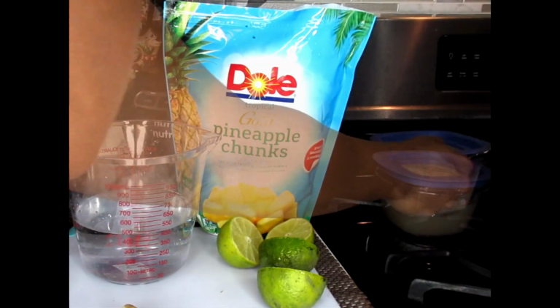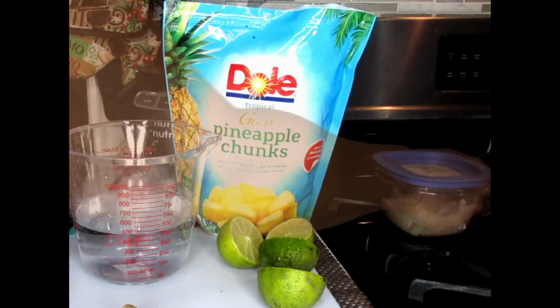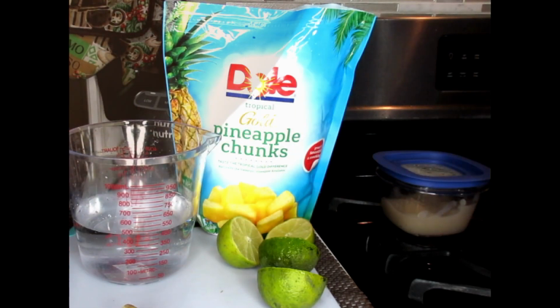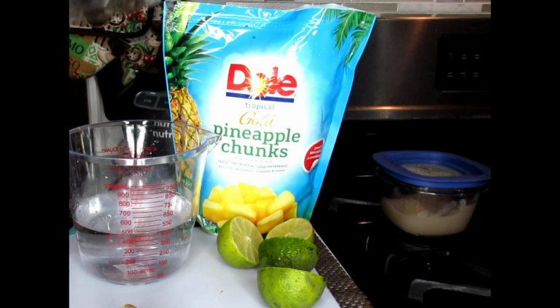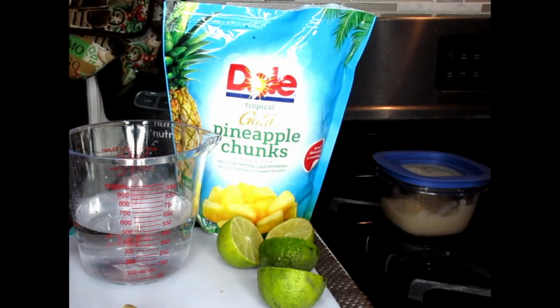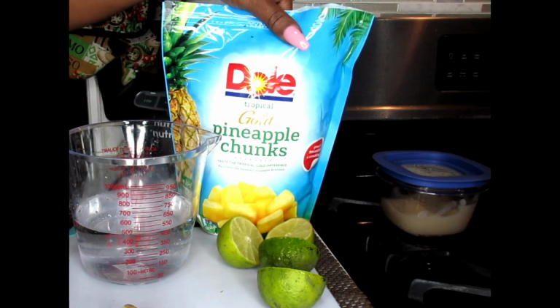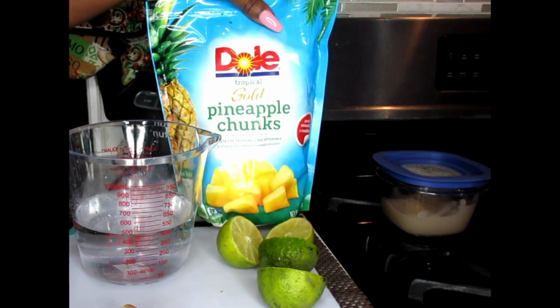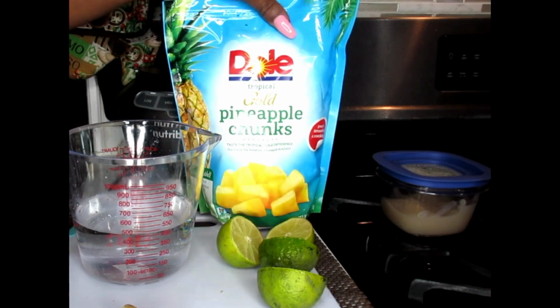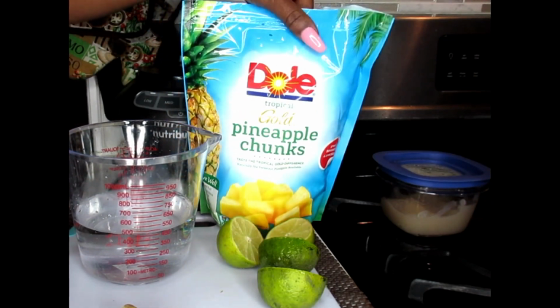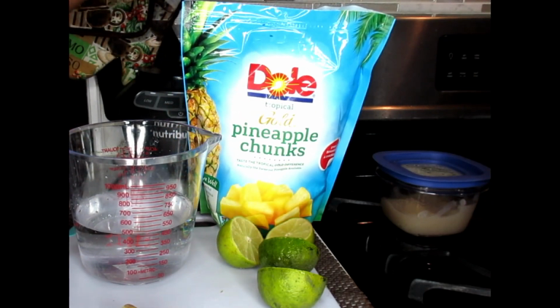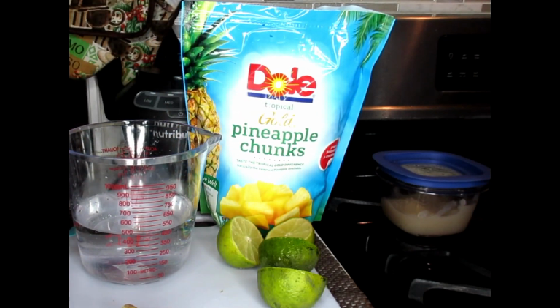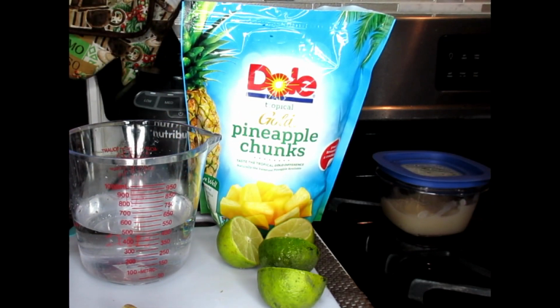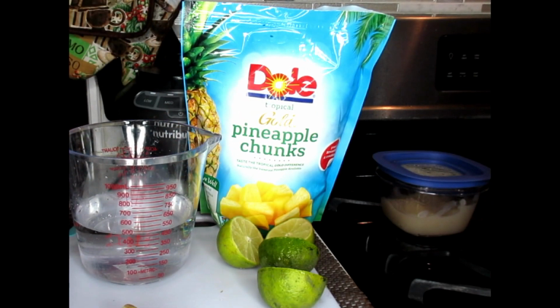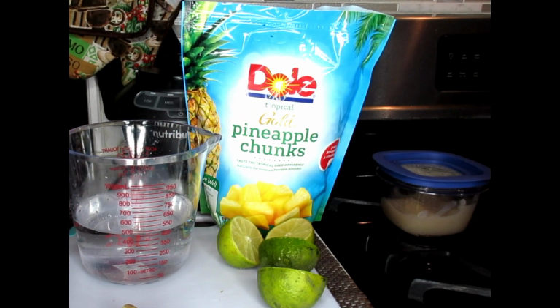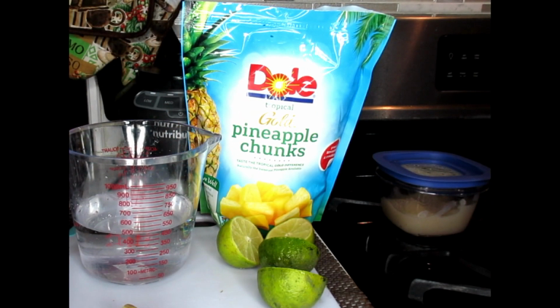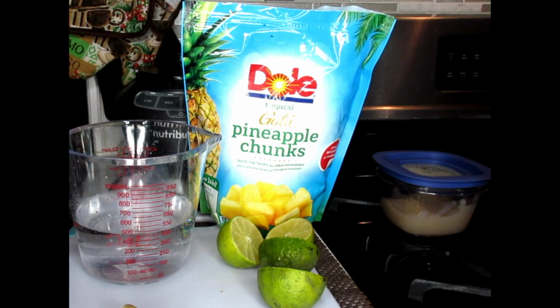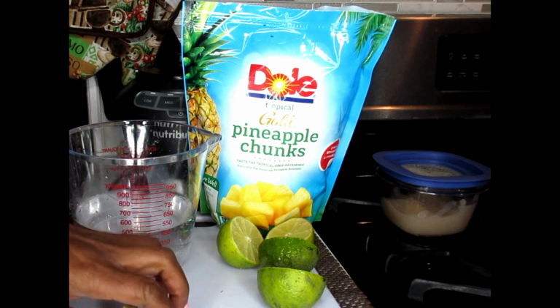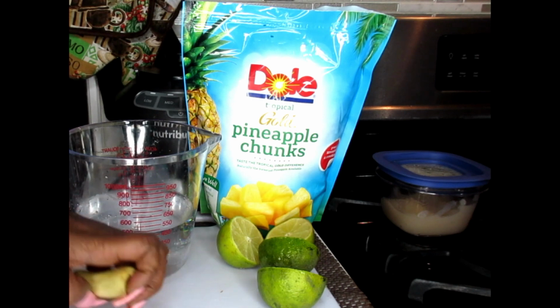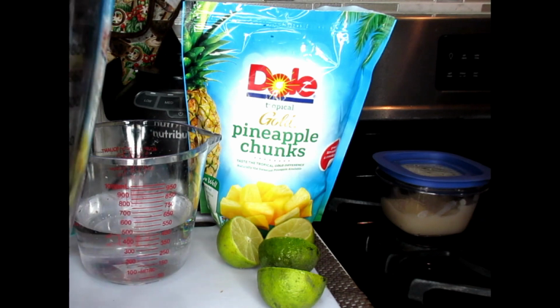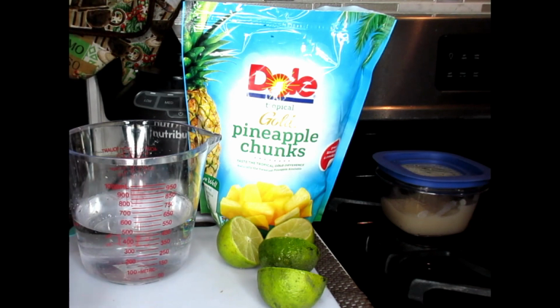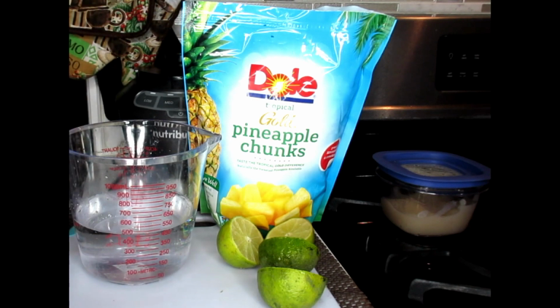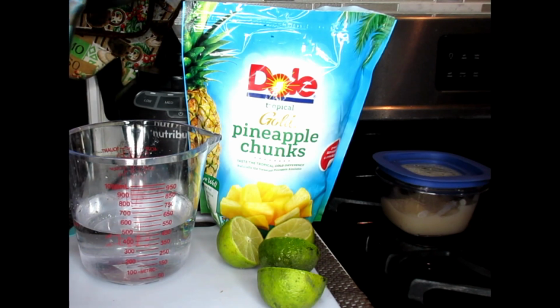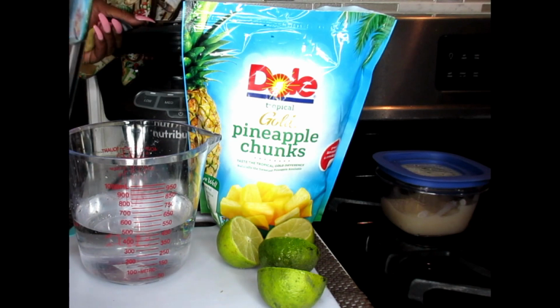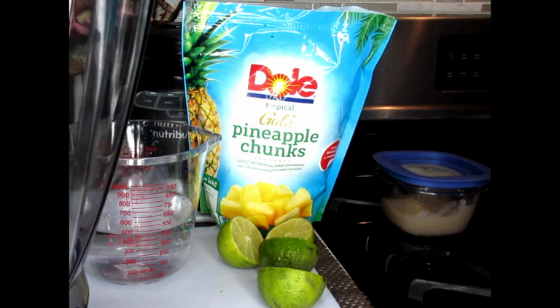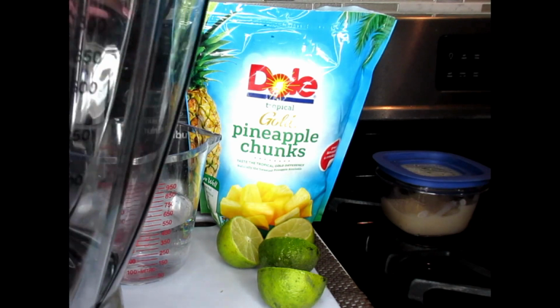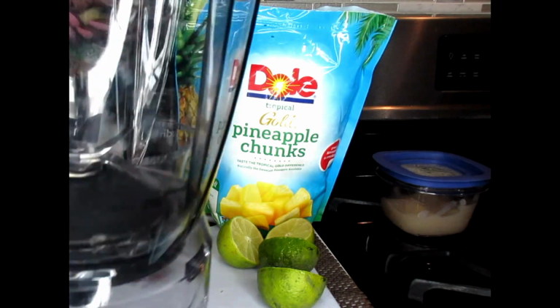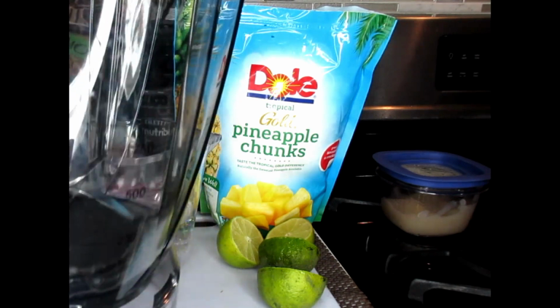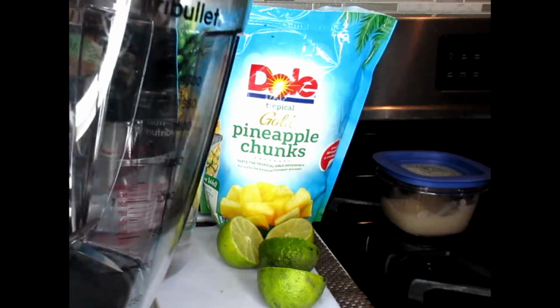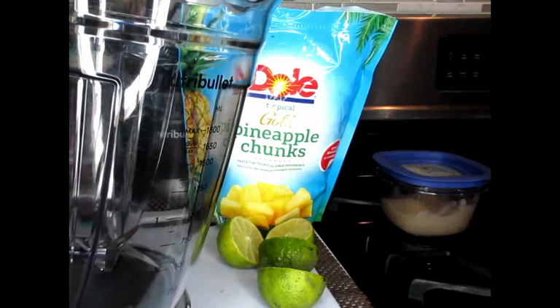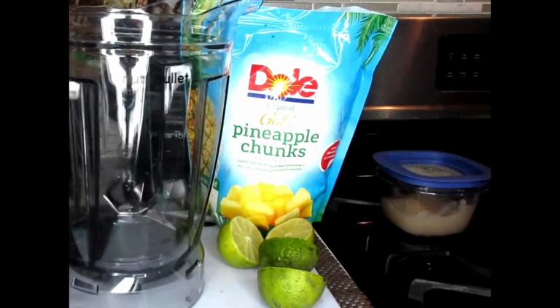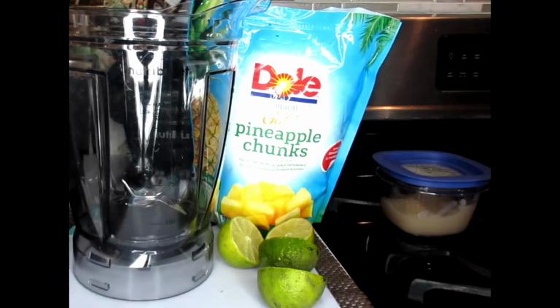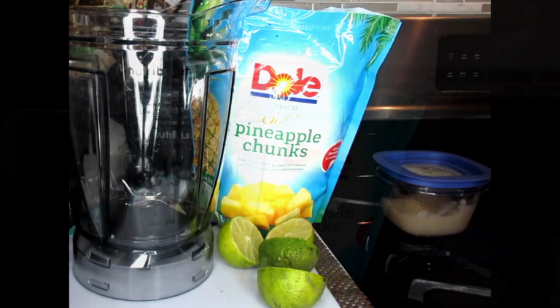I would definitely recommend that you use a full-size blender because of all the things you're going to be putting in your blender. Get your blender cup ready and let's begin.